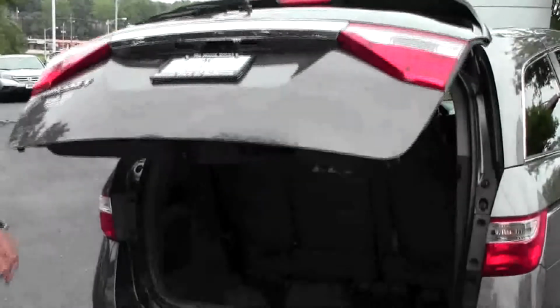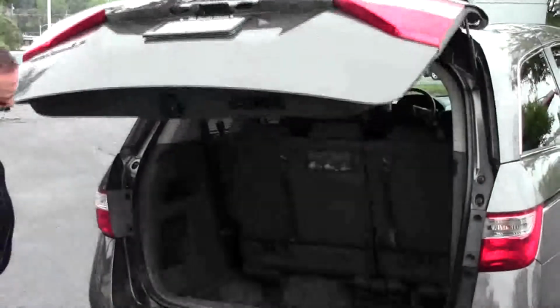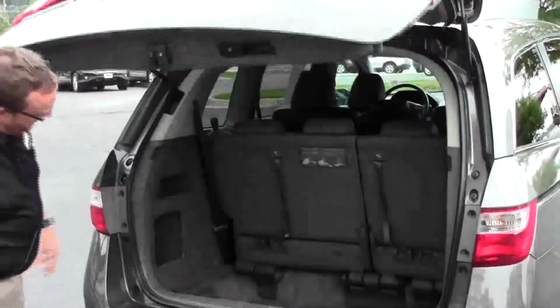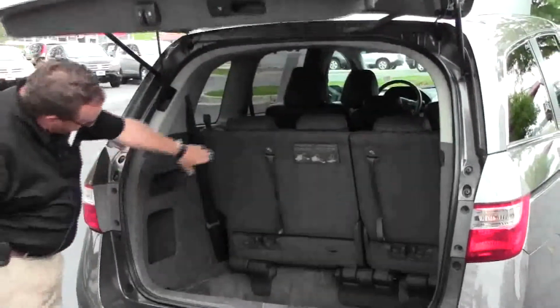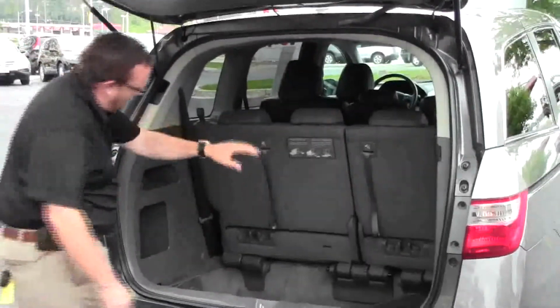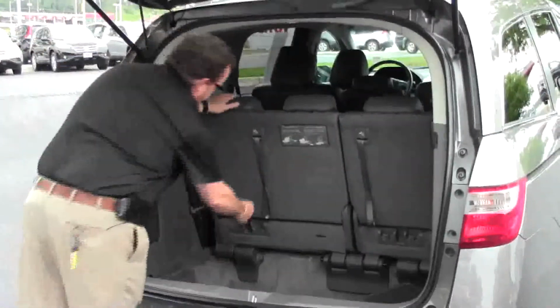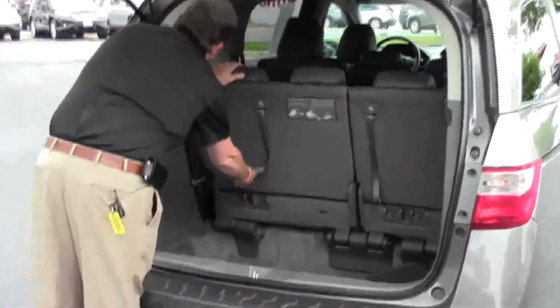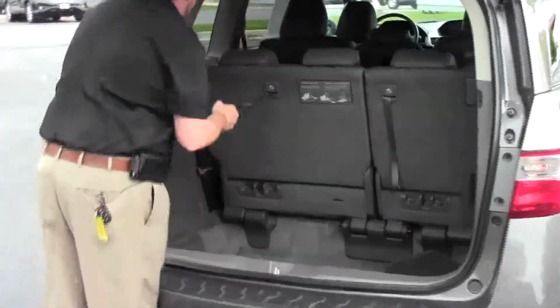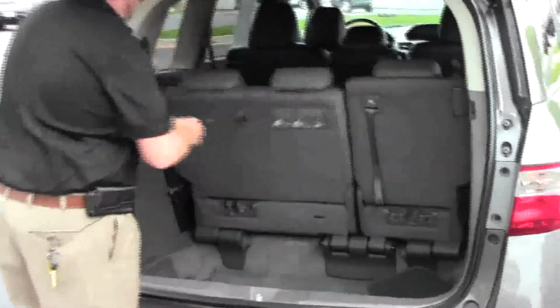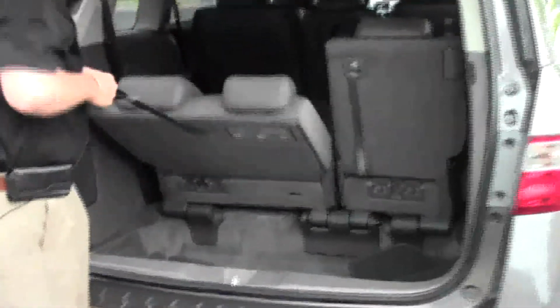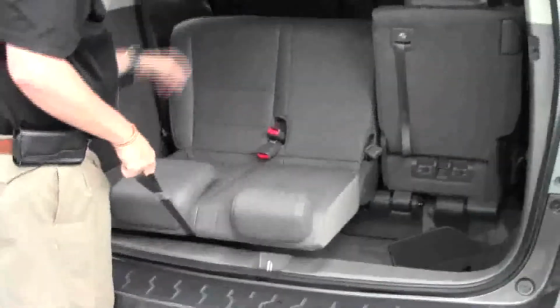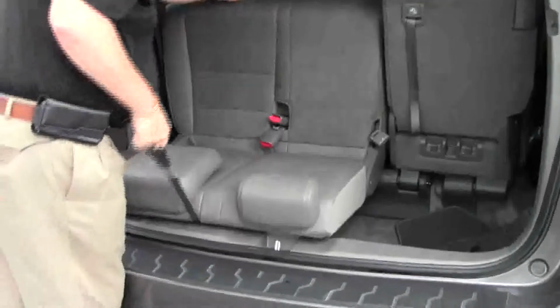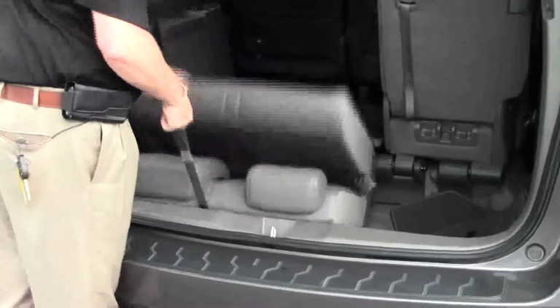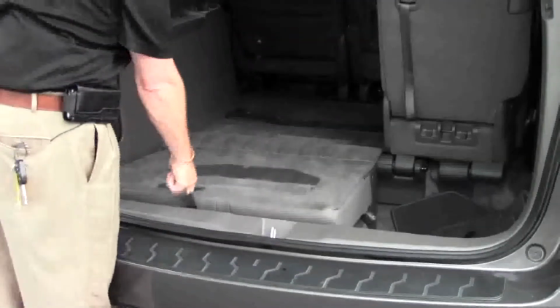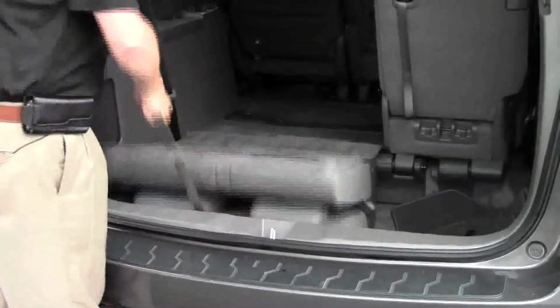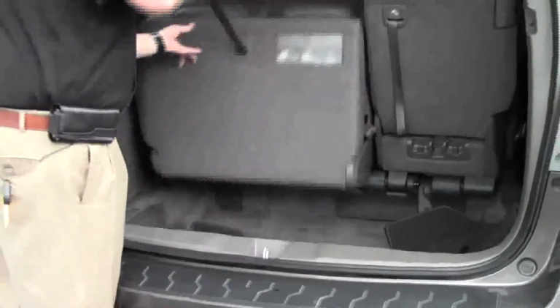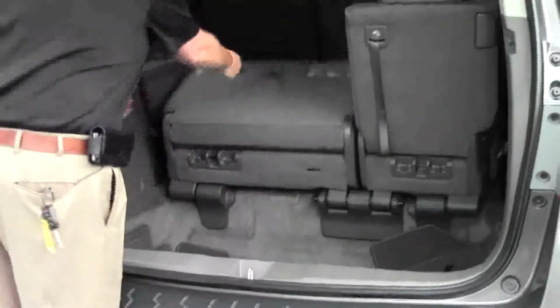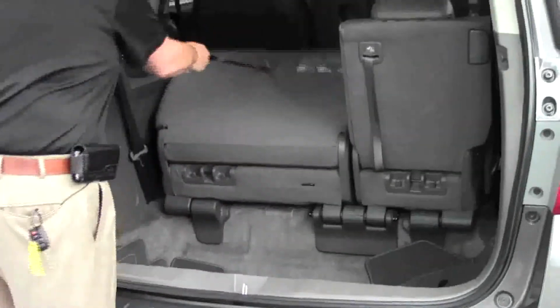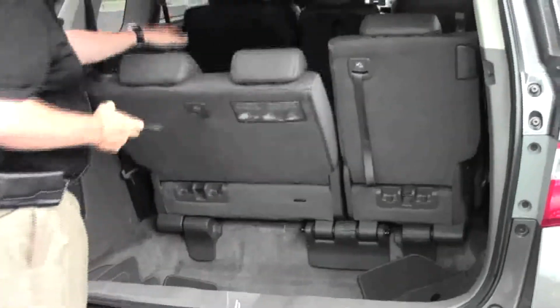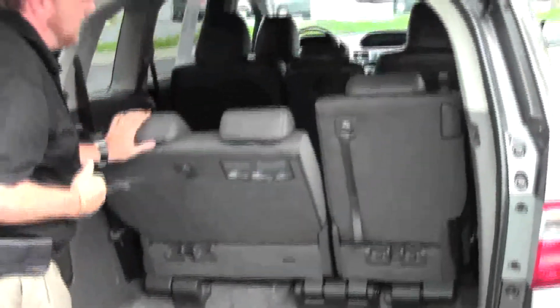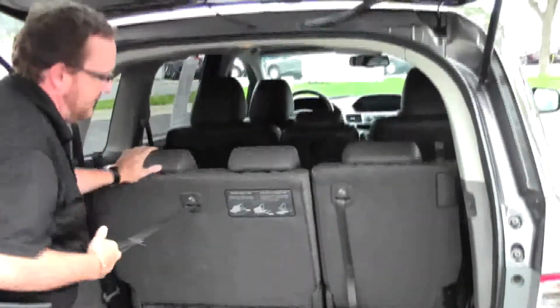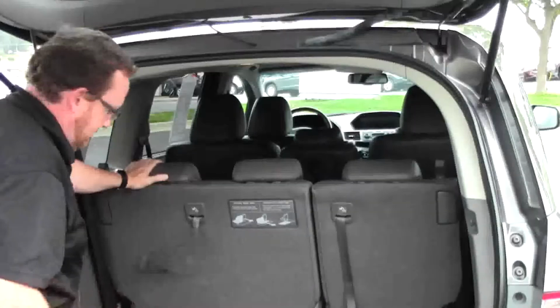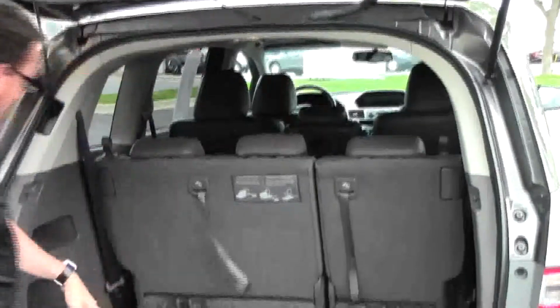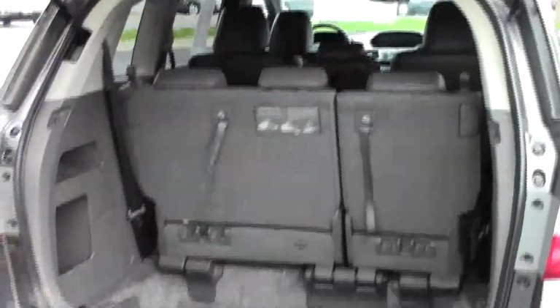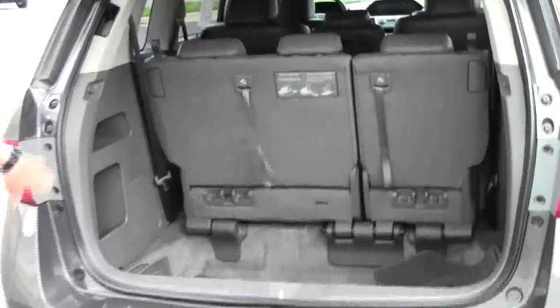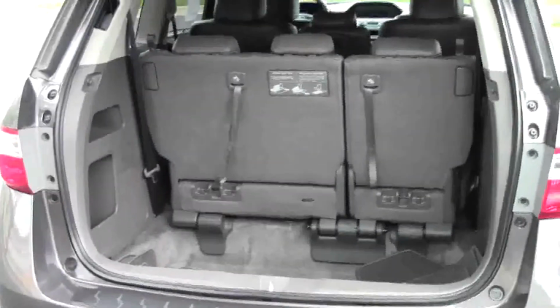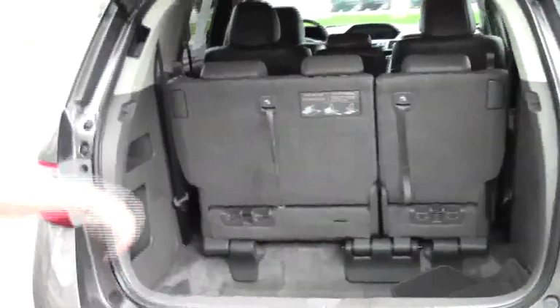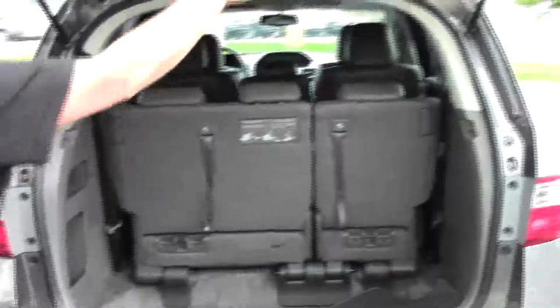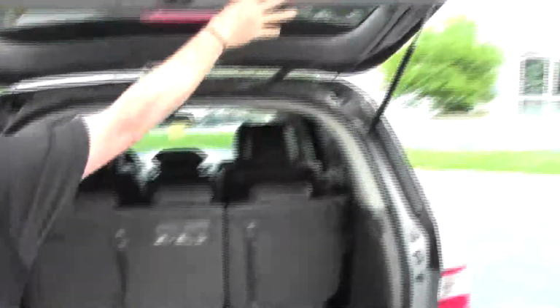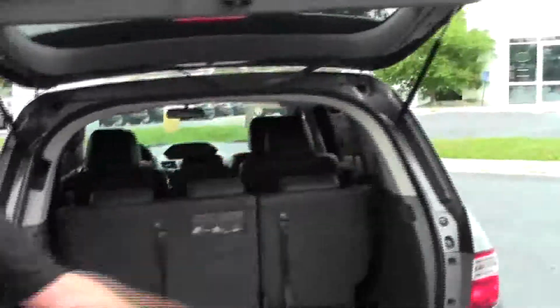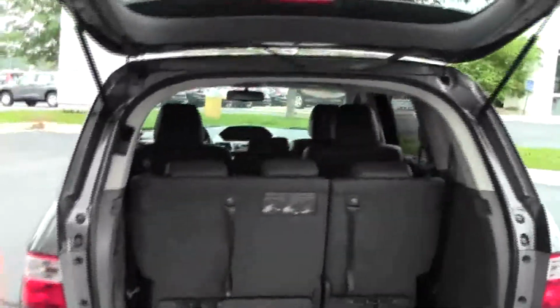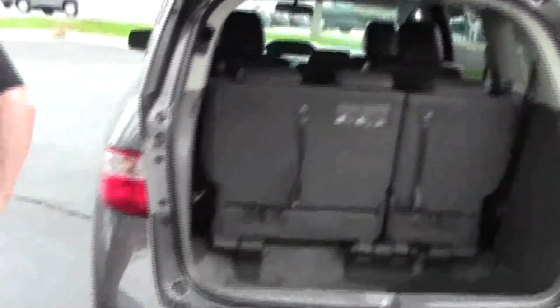You have your 60/40 fold-flat seats that will lay flat into the floor if you need the additional space. The second row of seats will come all the way out if you need that space. All the floor mats are here and lots of storage. The Odyssey is an eight passenger van.